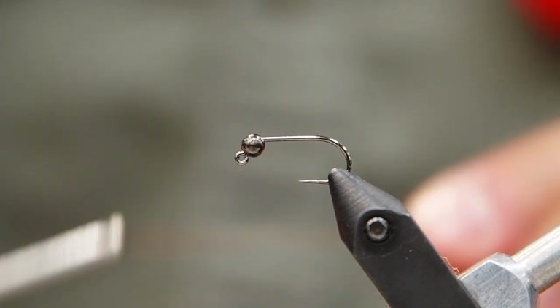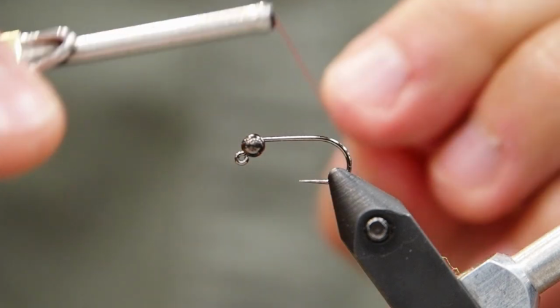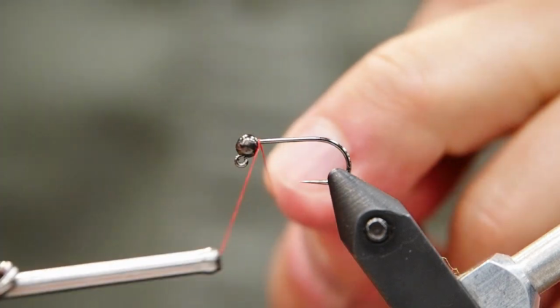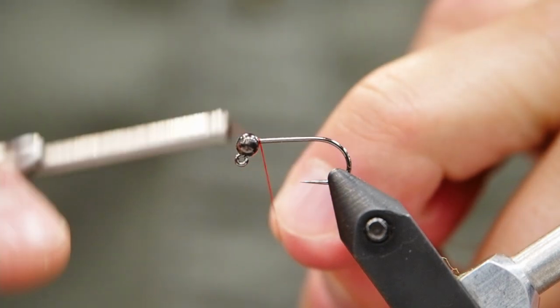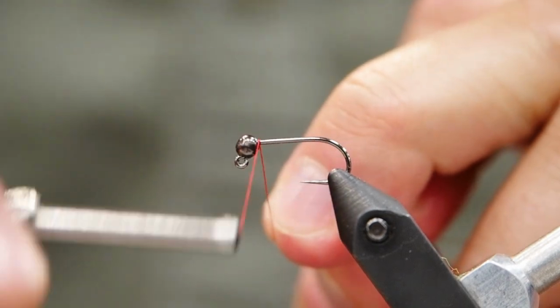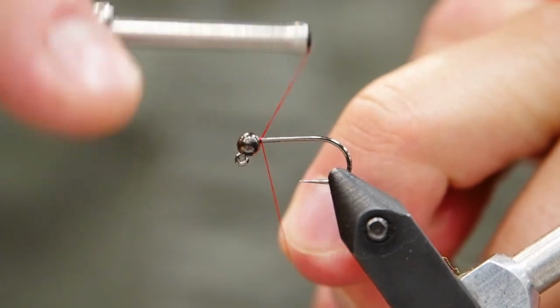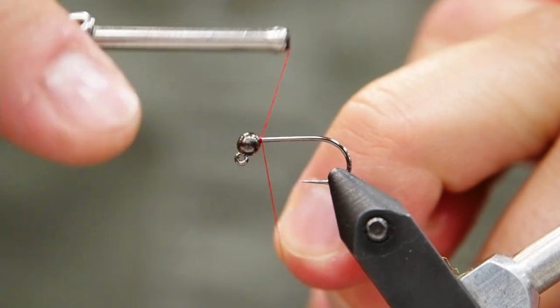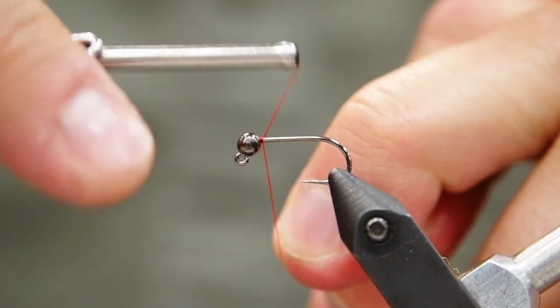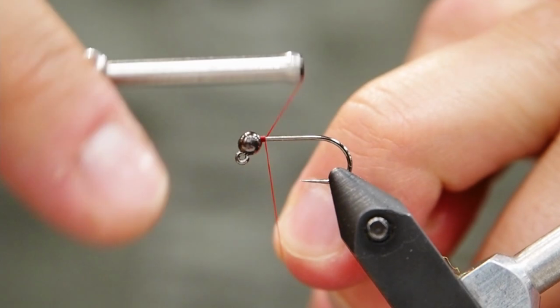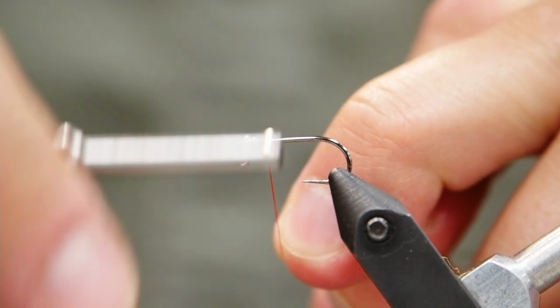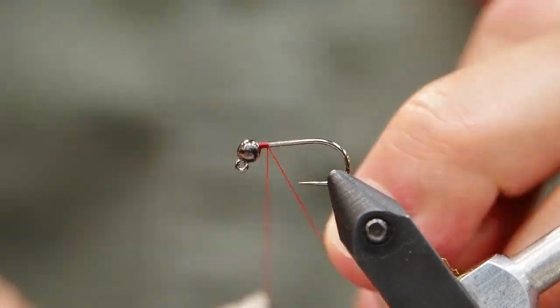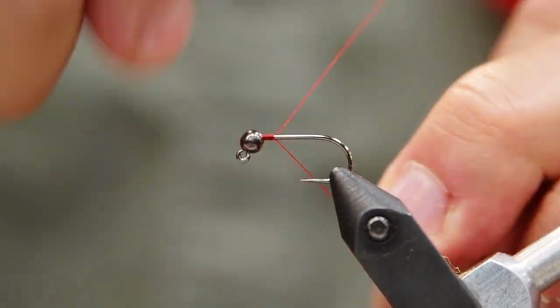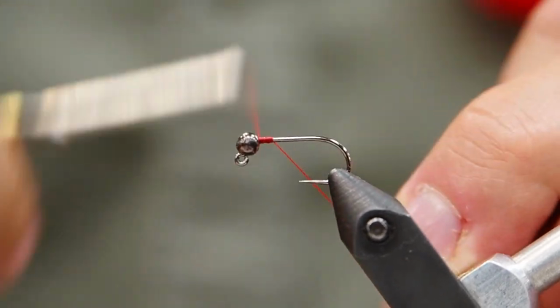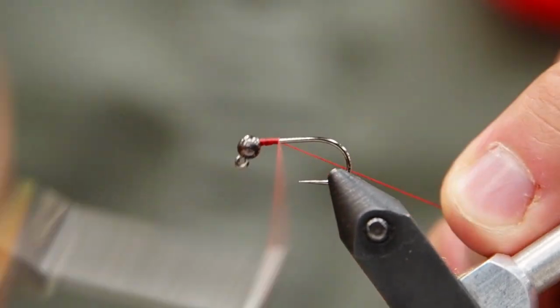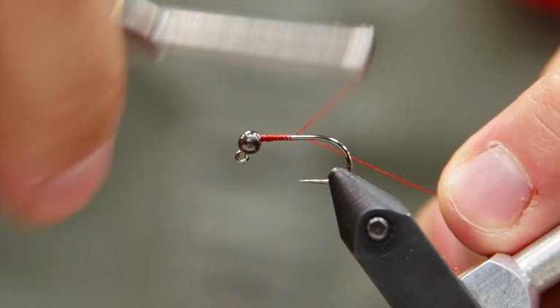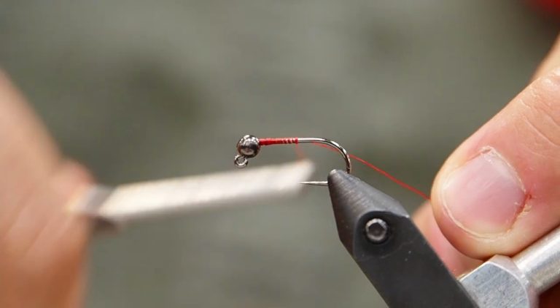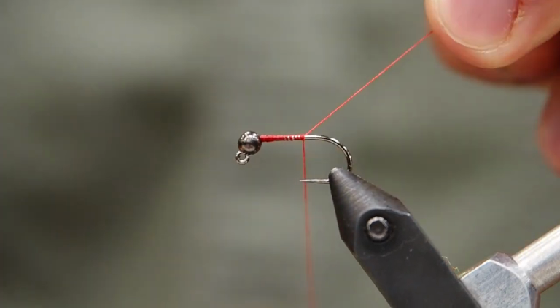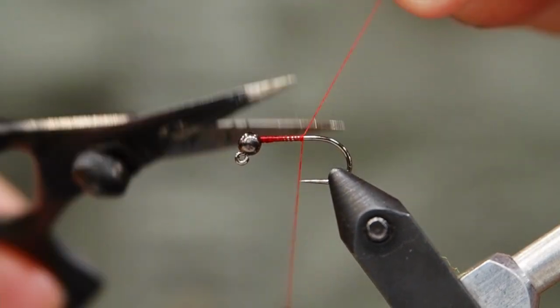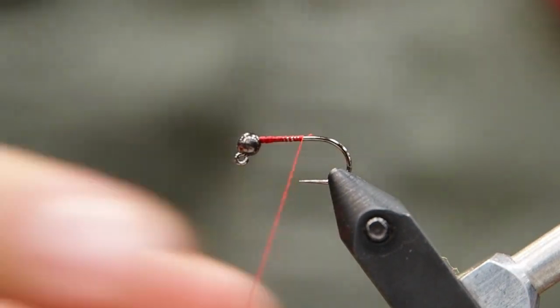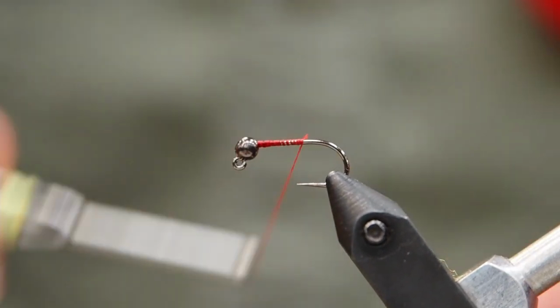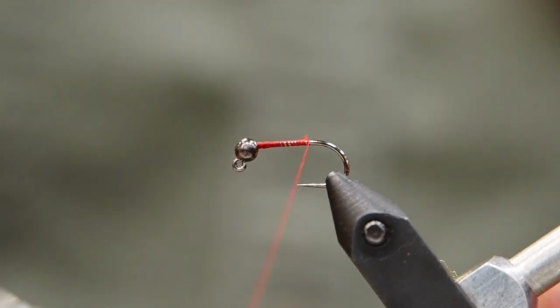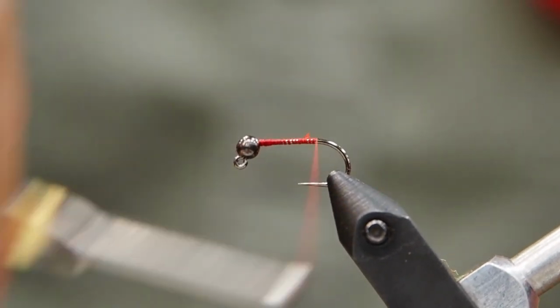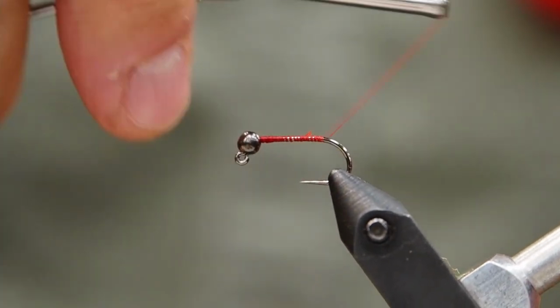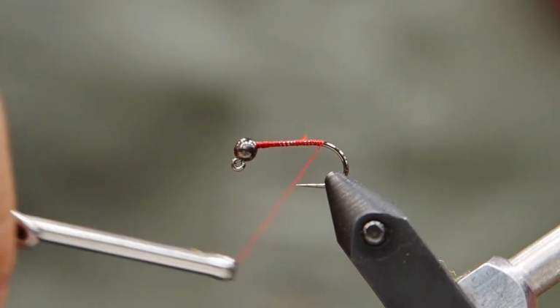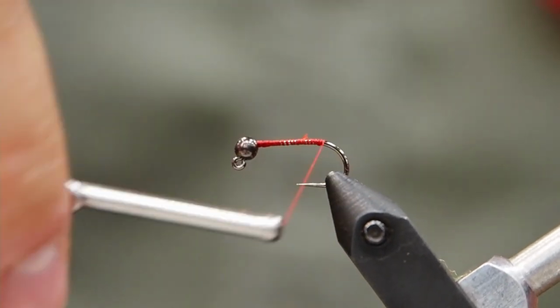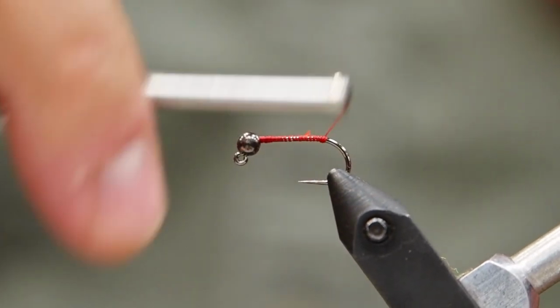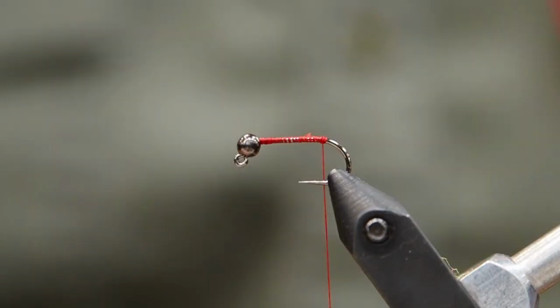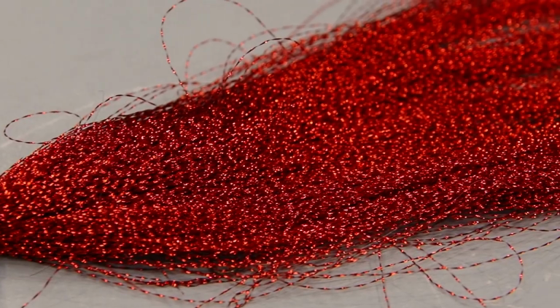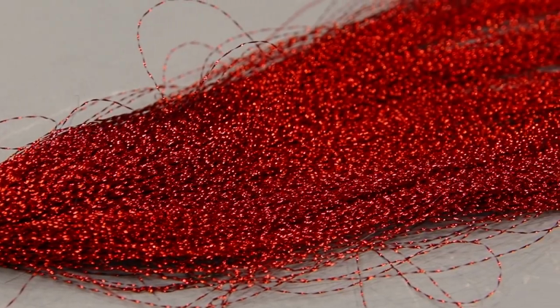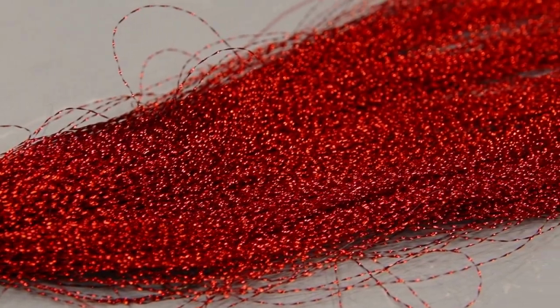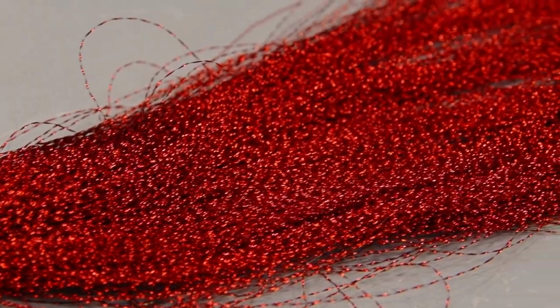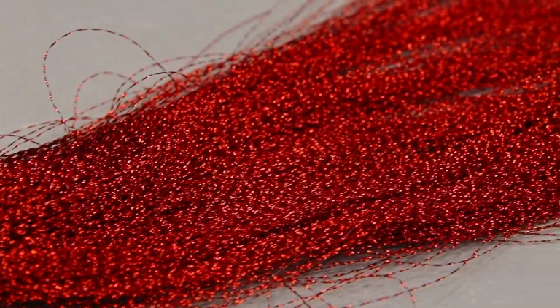We've got our bead on there. I'm going to use red thread today because our pattern is going to be a red and black pattern, and this is going to show up and just add to the color. So I'm just dressing the hook.